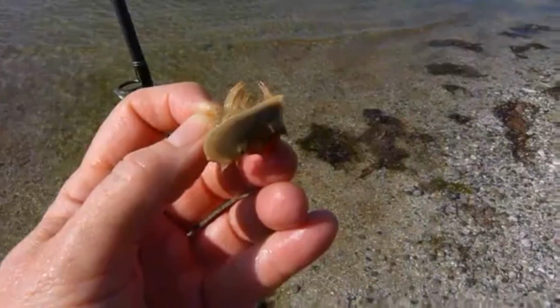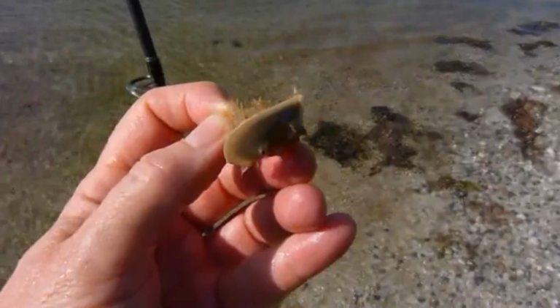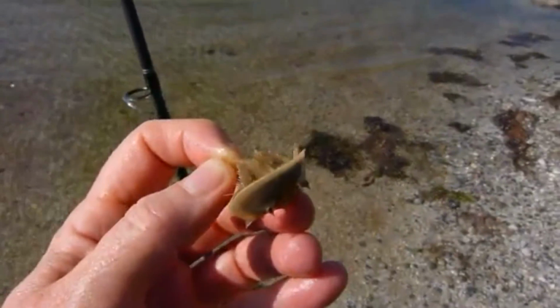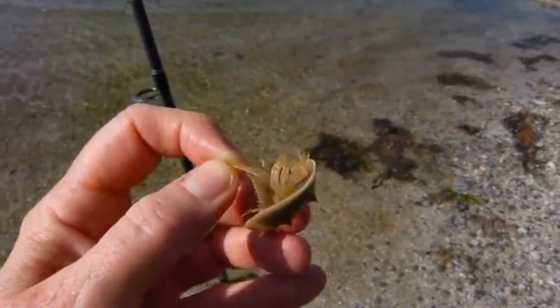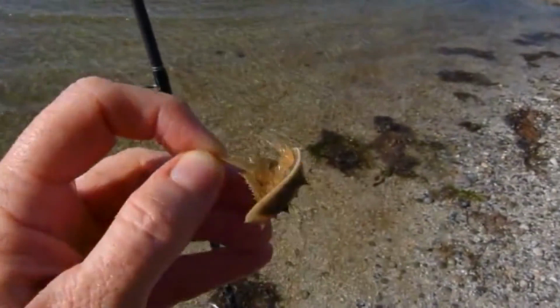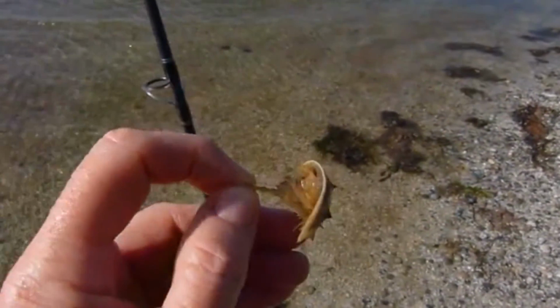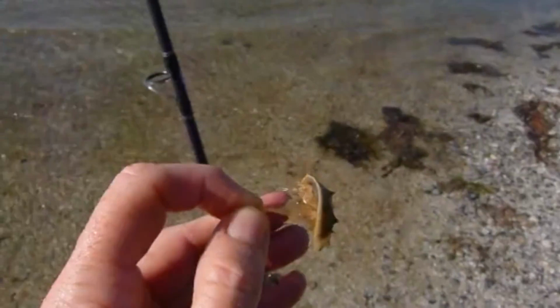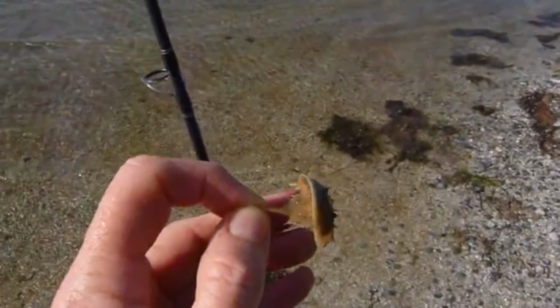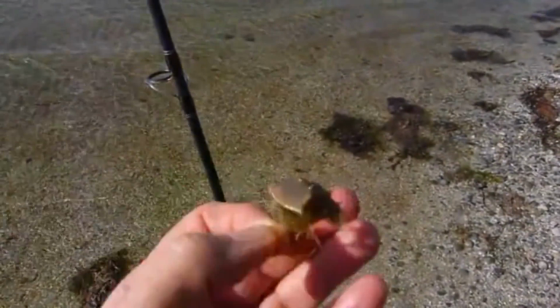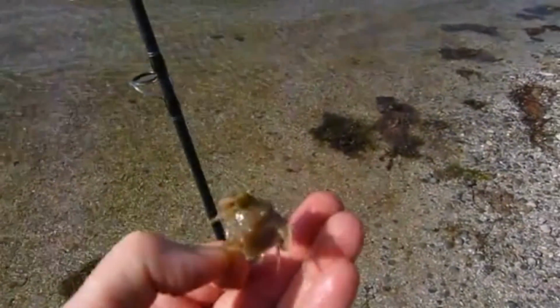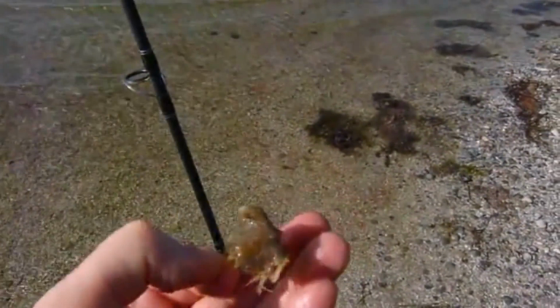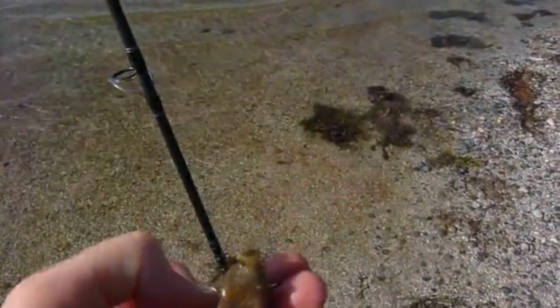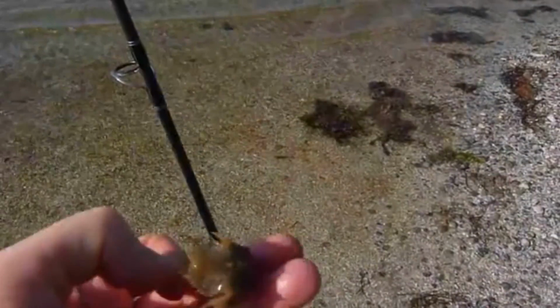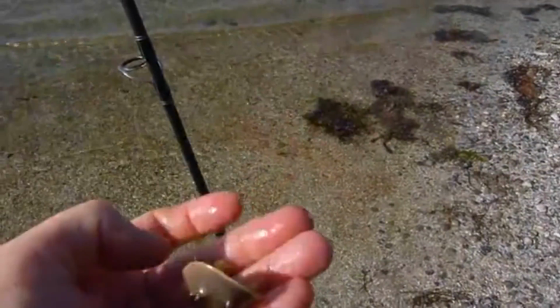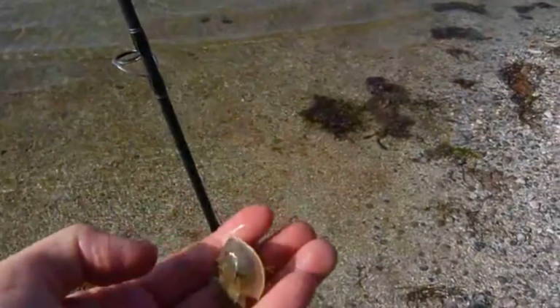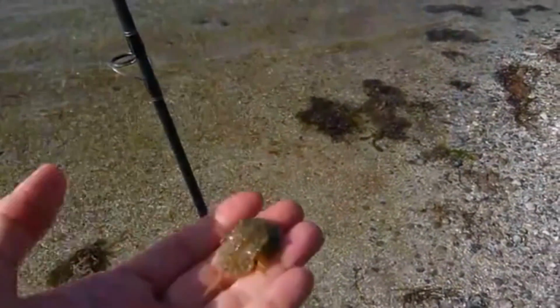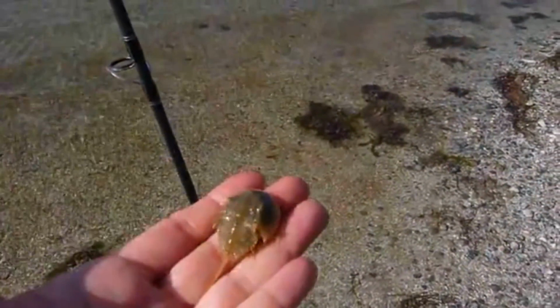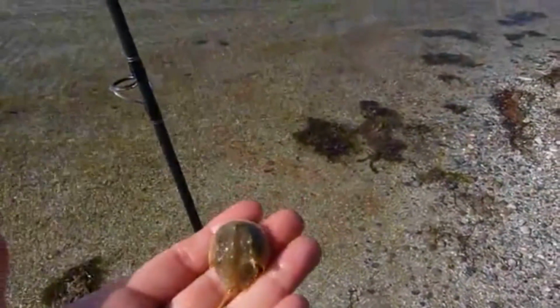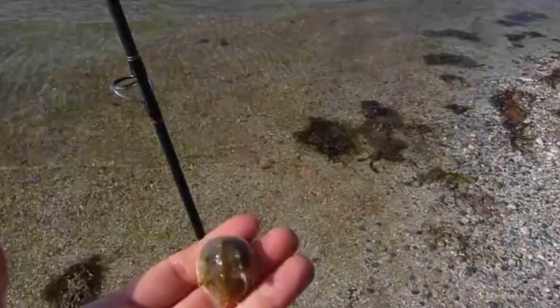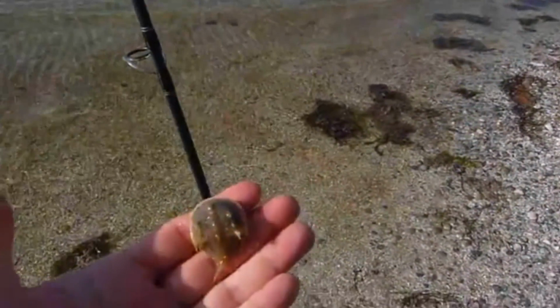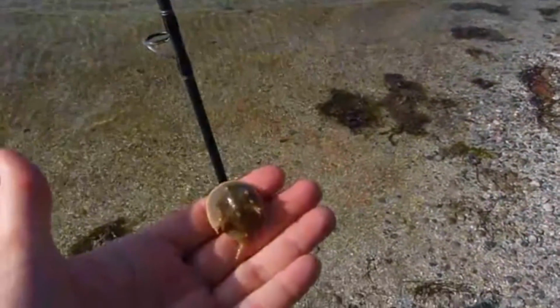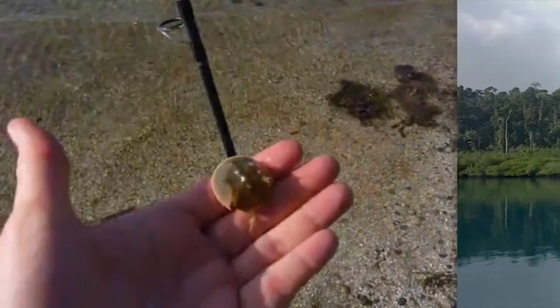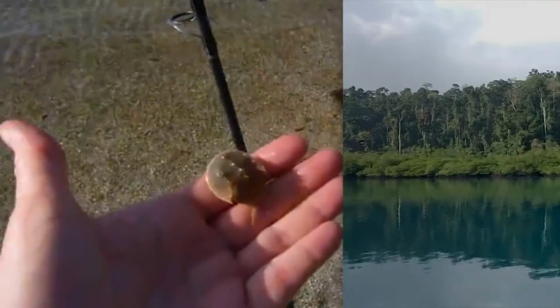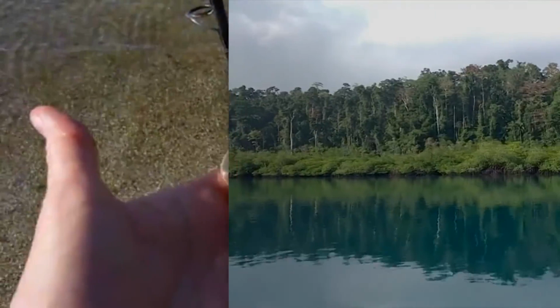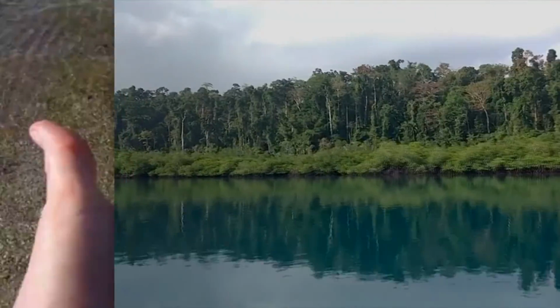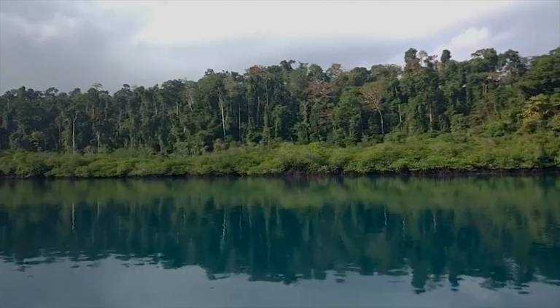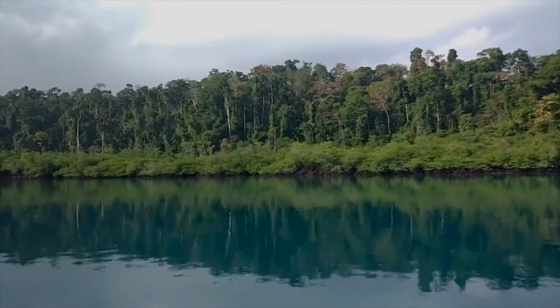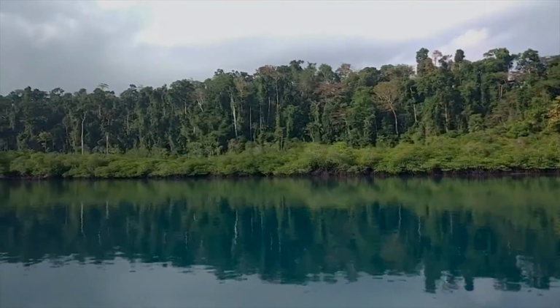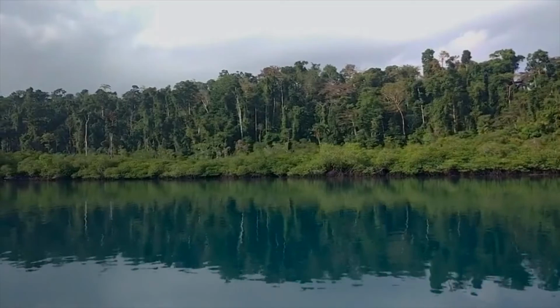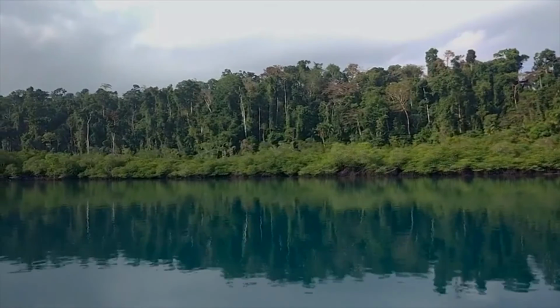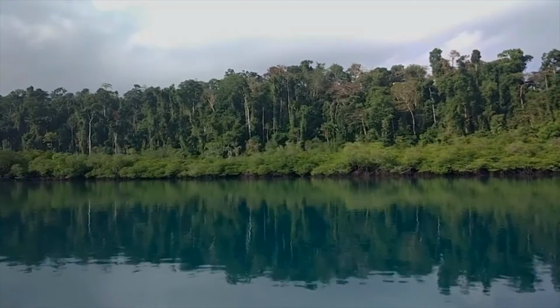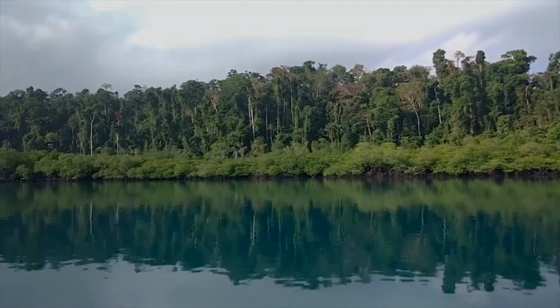Mangrove horseshoe crab females lay large eggs, and the babies that hatch from them look like tiny versions of the adults. It's currently believed that mangrove horseshoe crabs breed year-round.